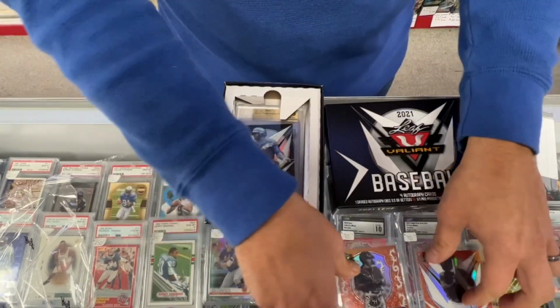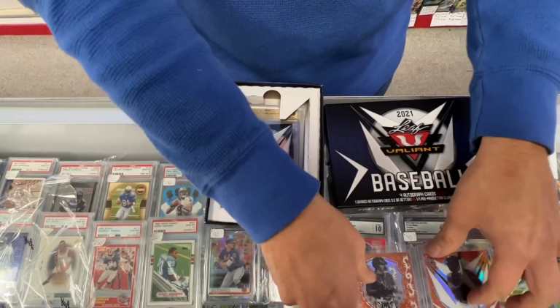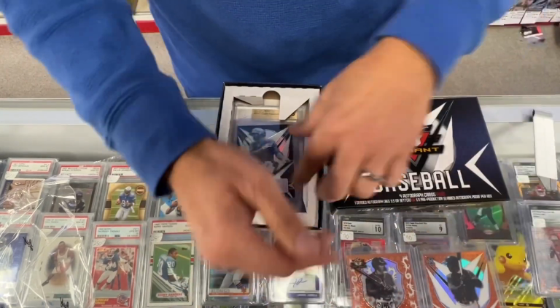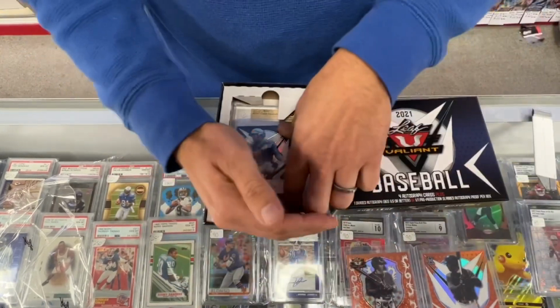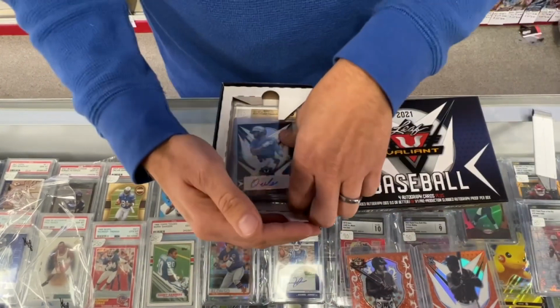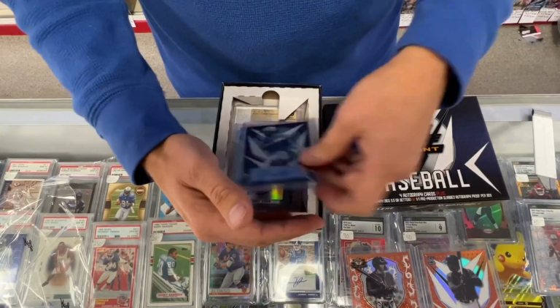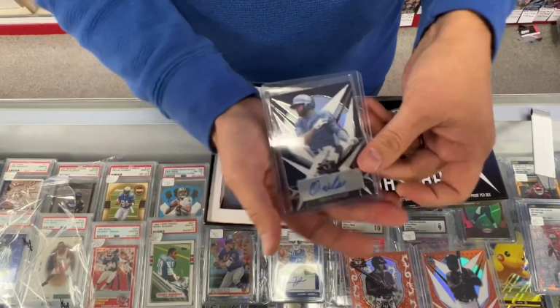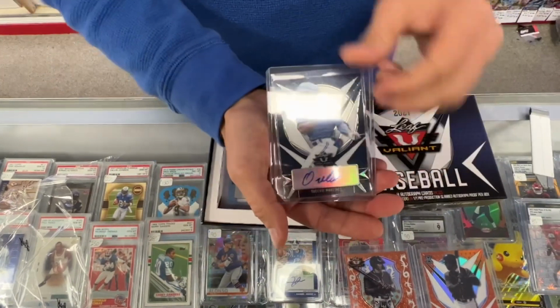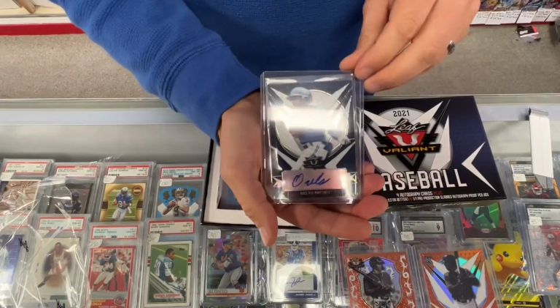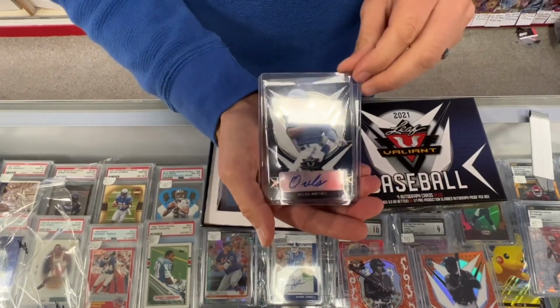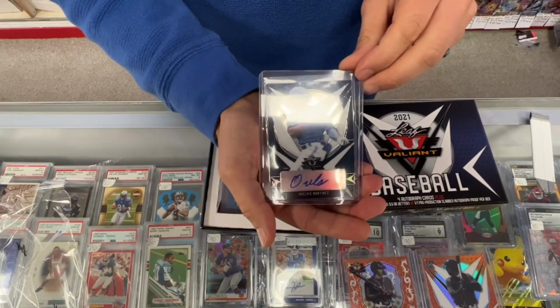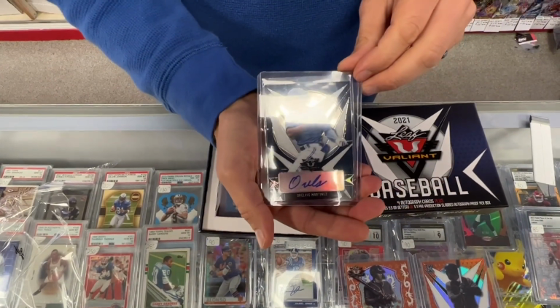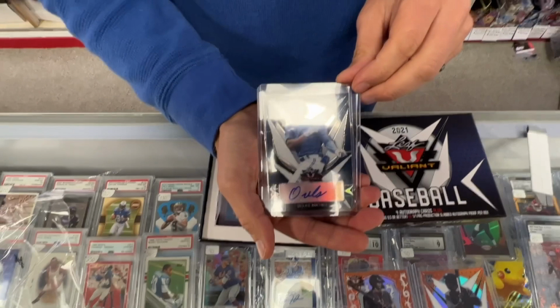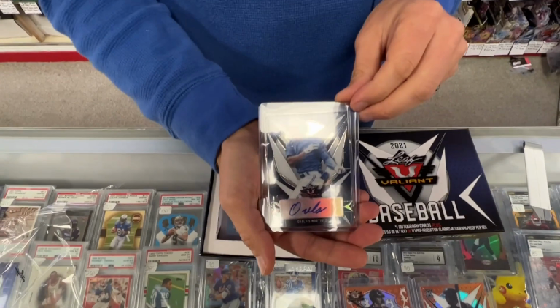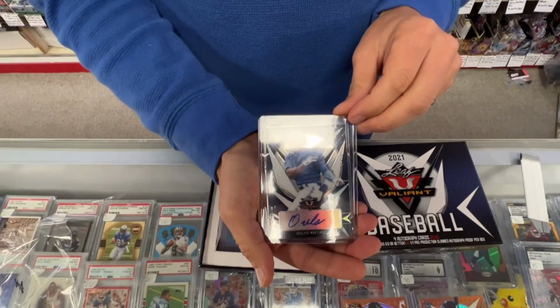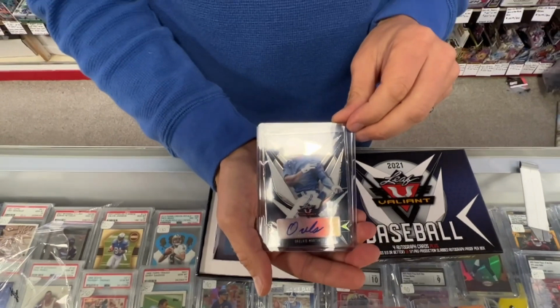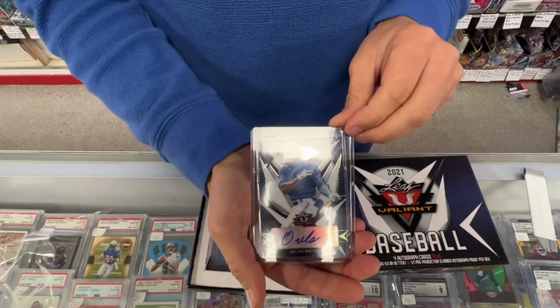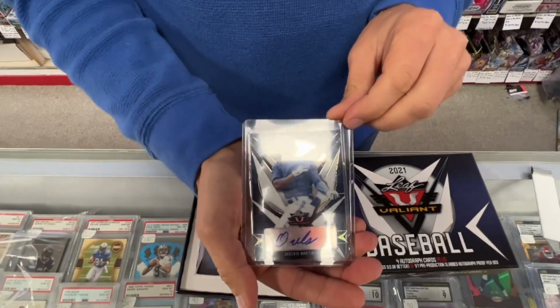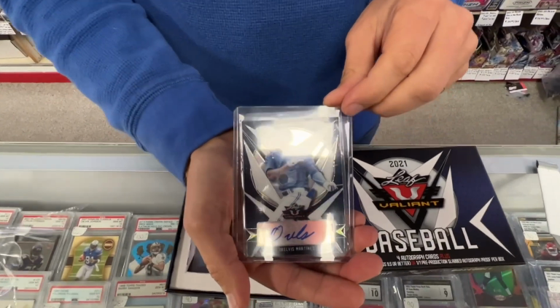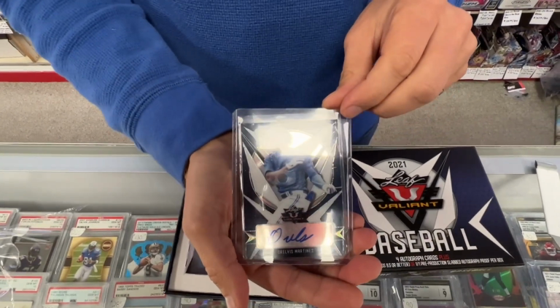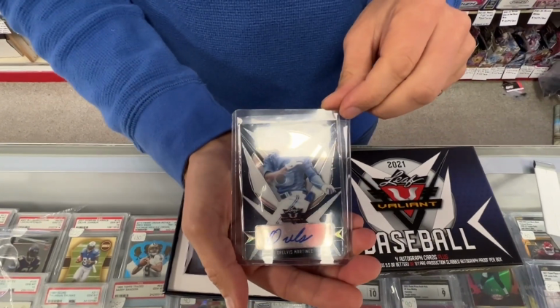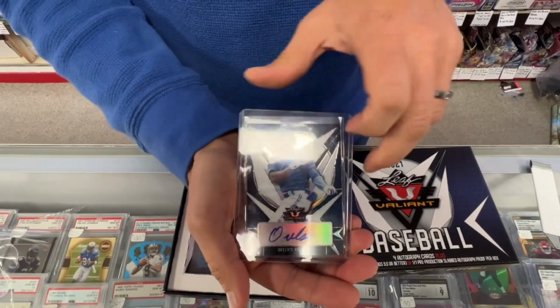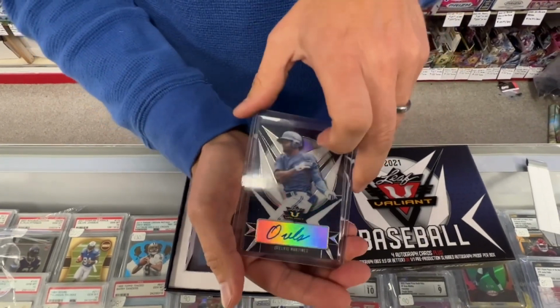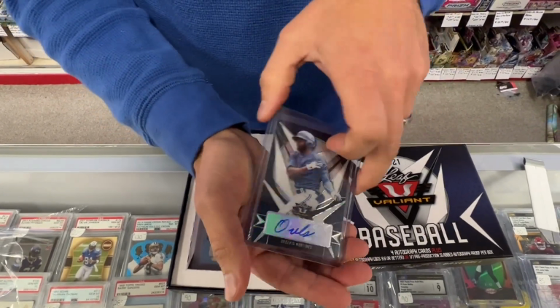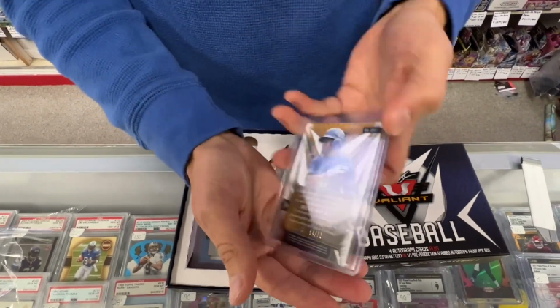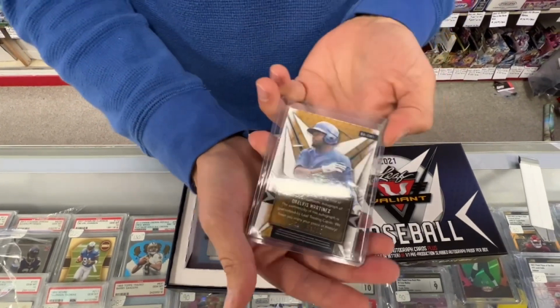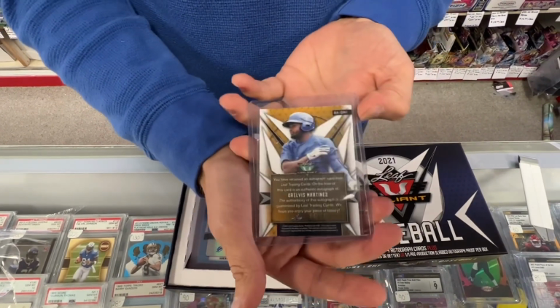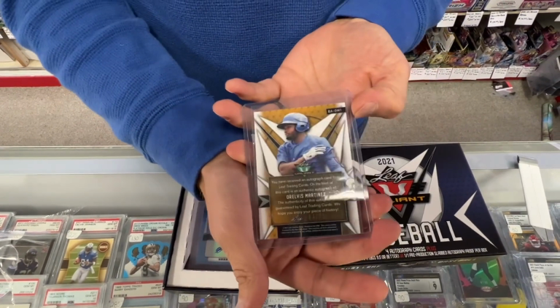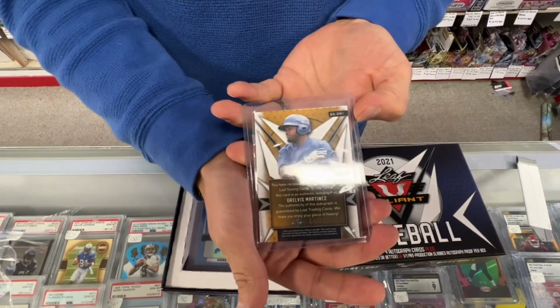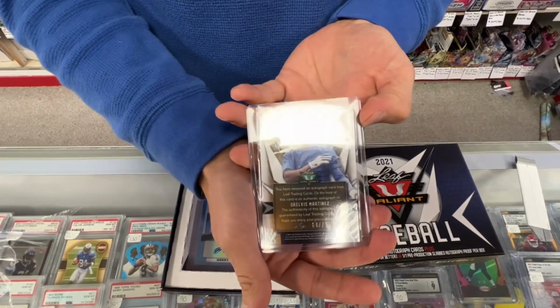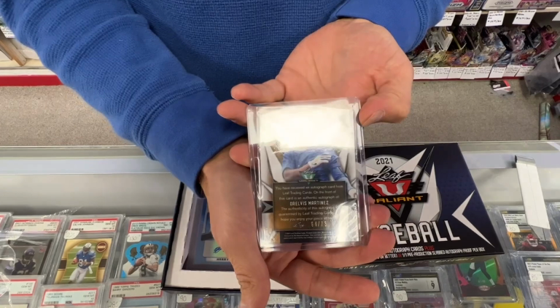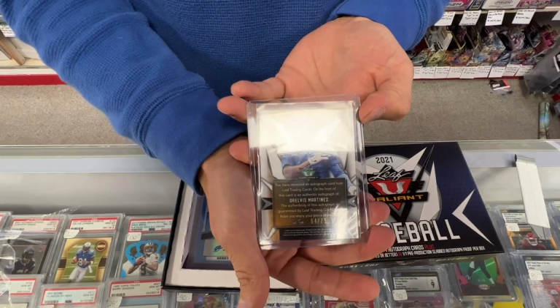They're already top-loaded for you, so that's nice. Martinez — that's a blue, numbered to 75.